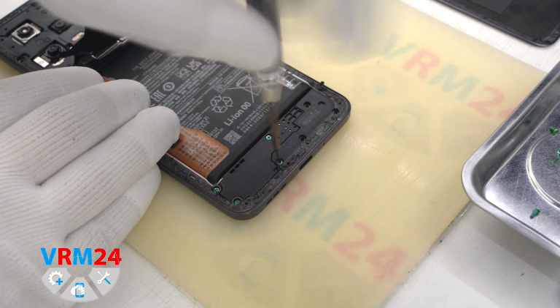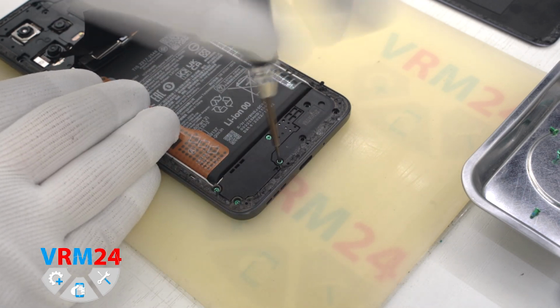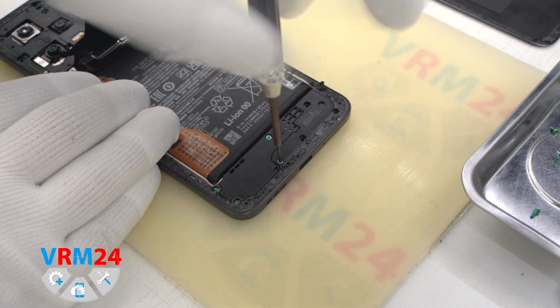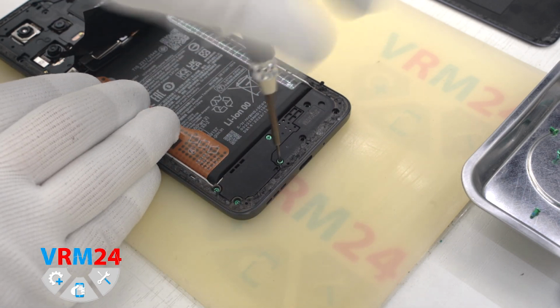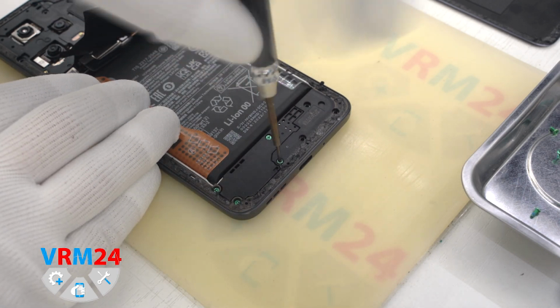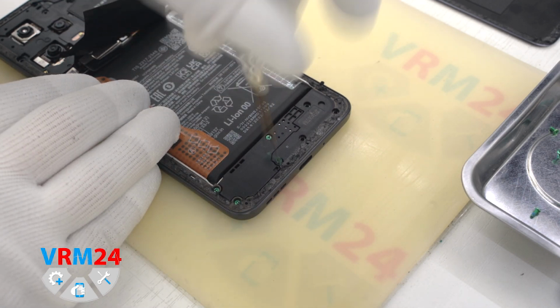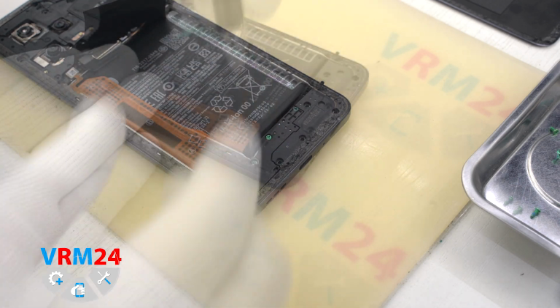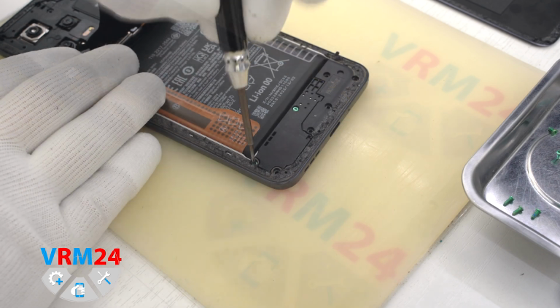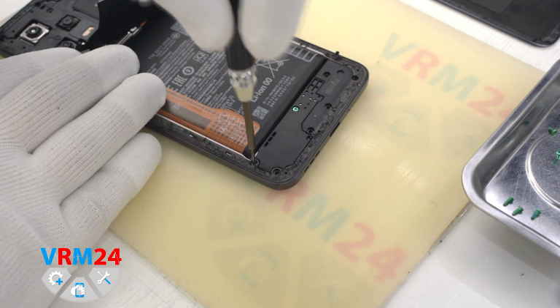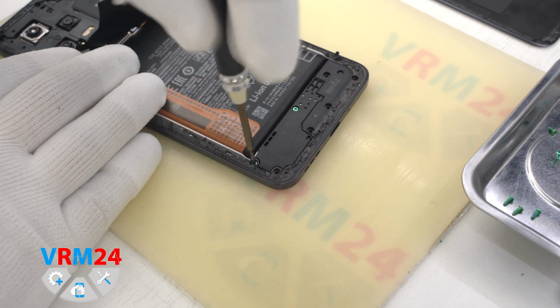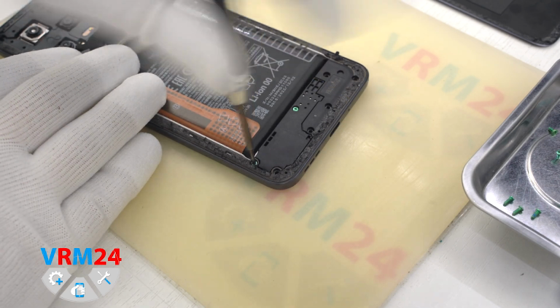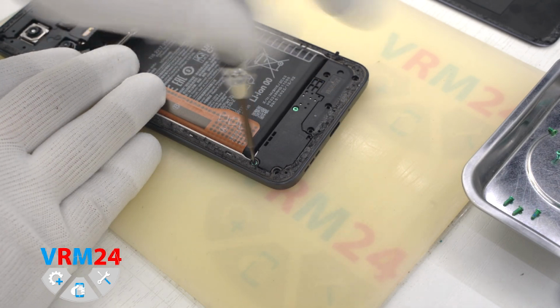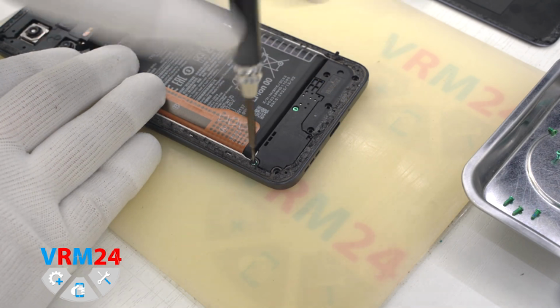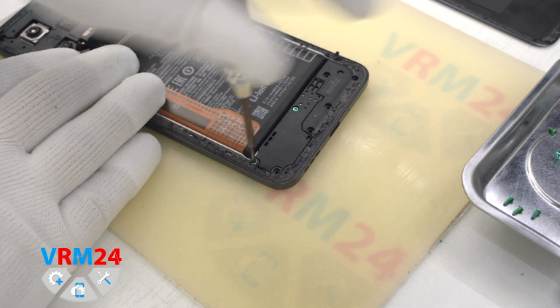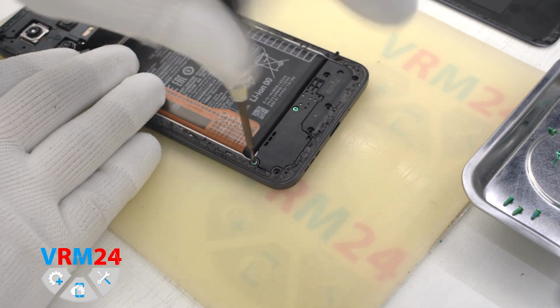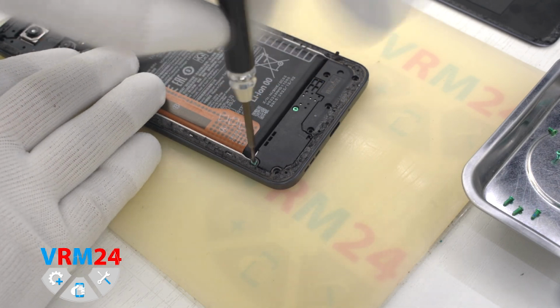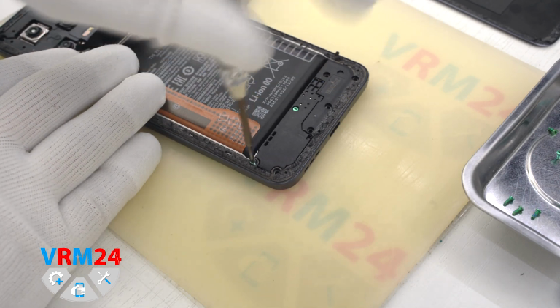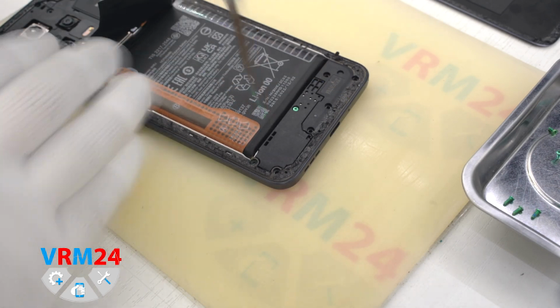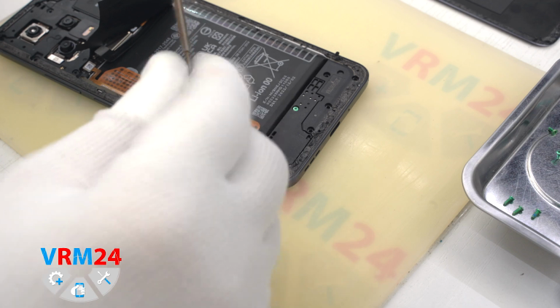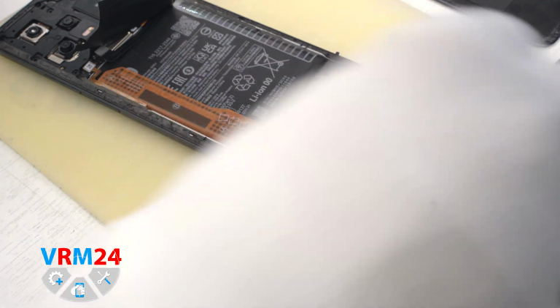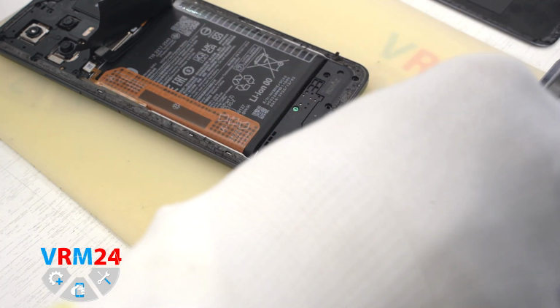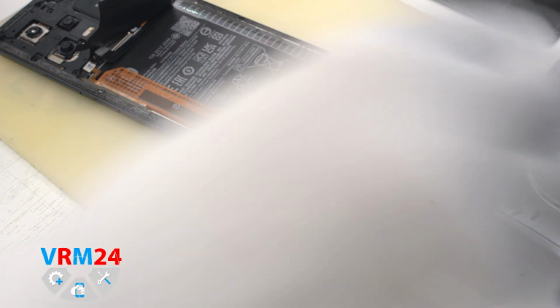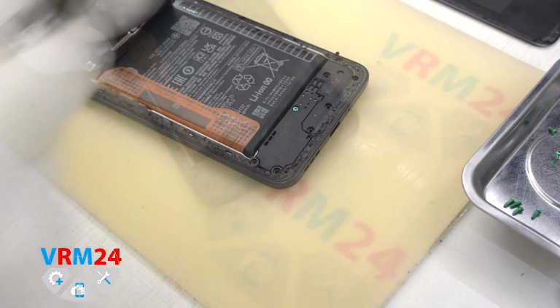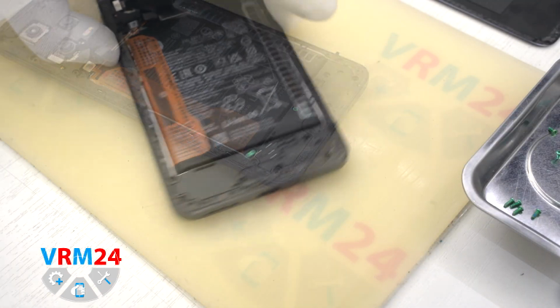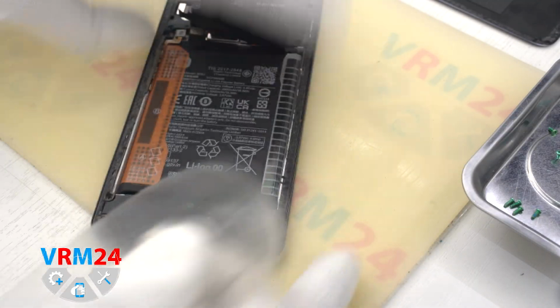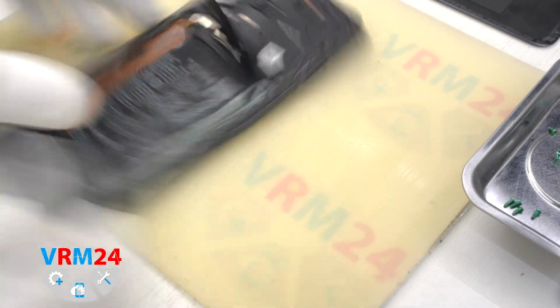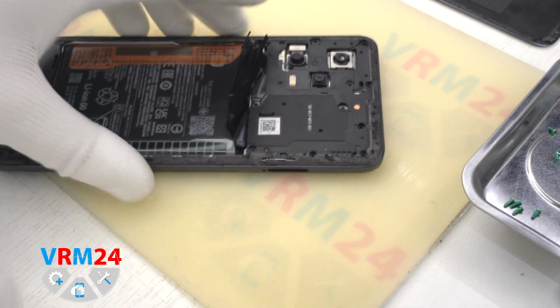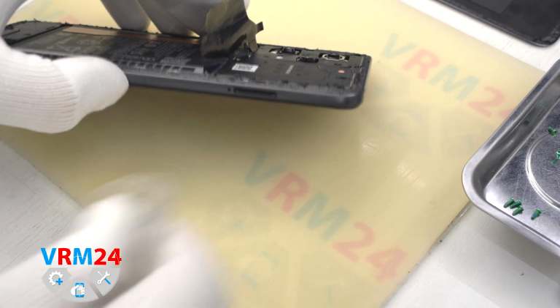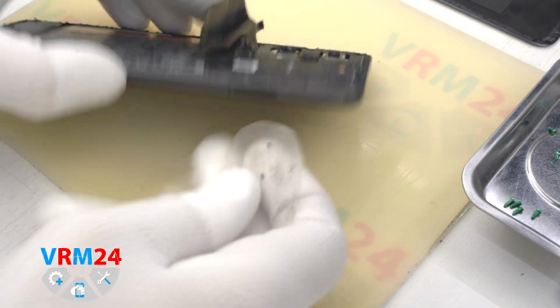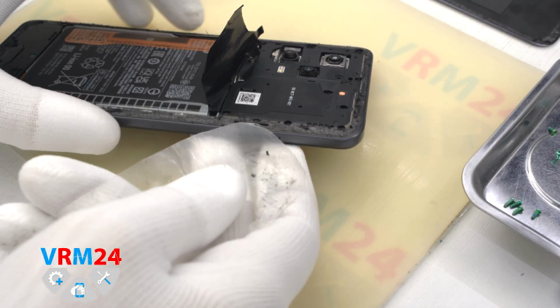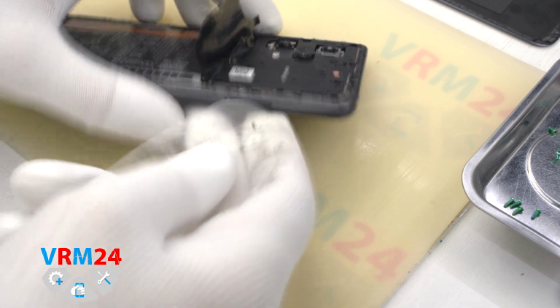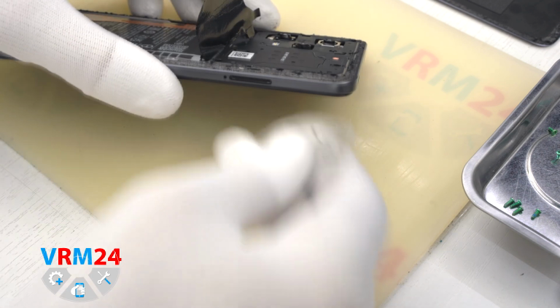The screws are all the same, but we still recommend placing them on a special surface in an easy-to-remember order for reassembly. One screw we leave, as it fixes the speaker assembly.